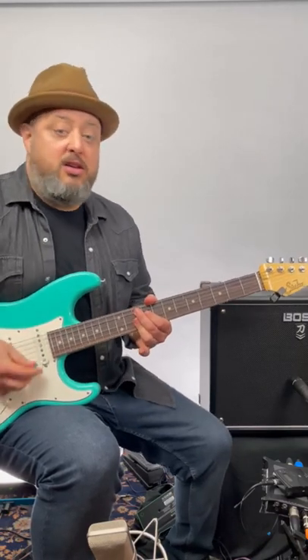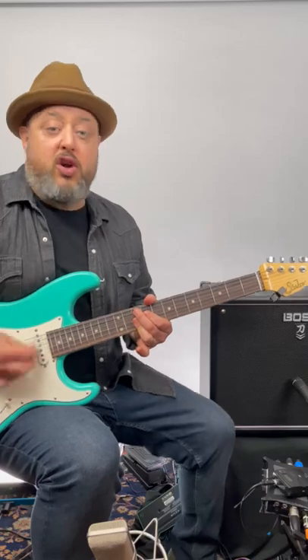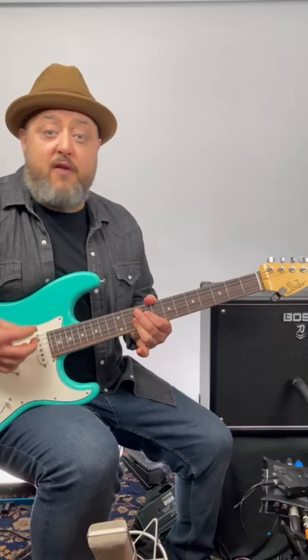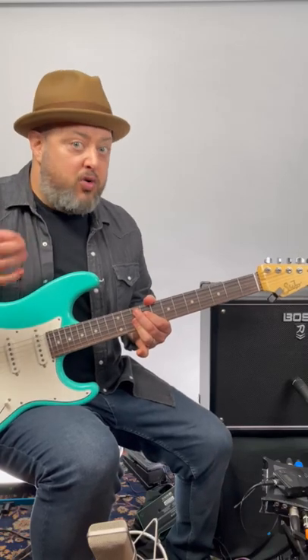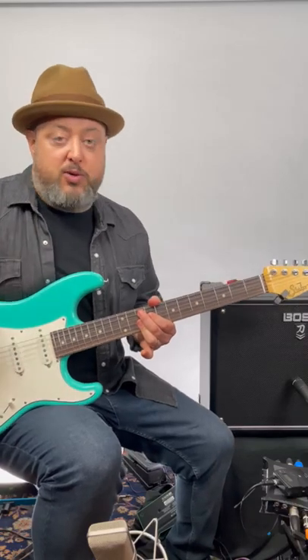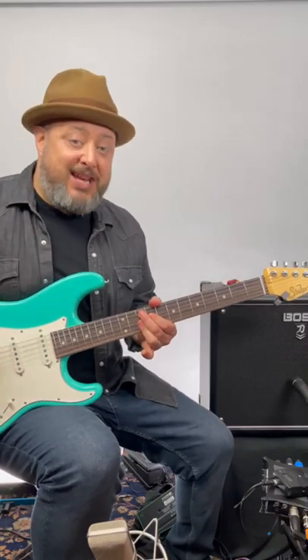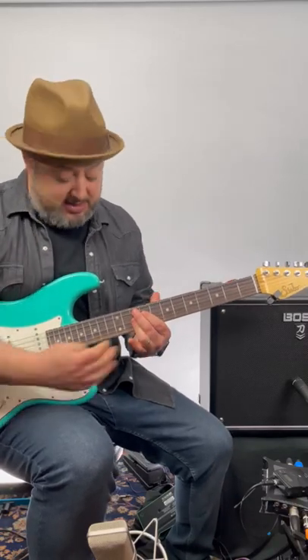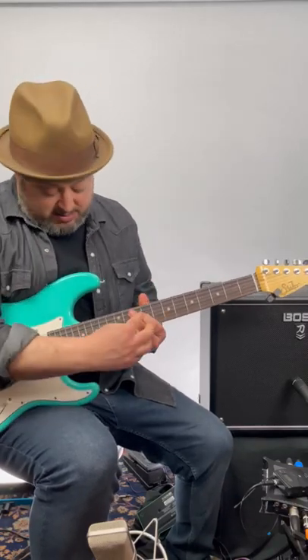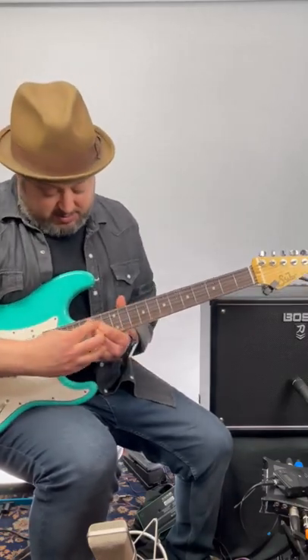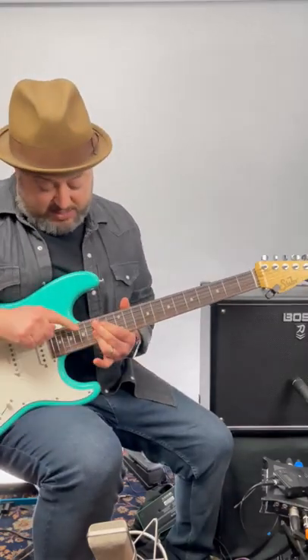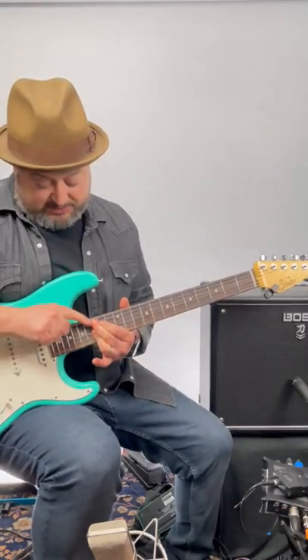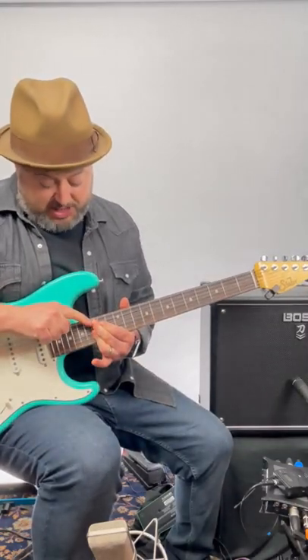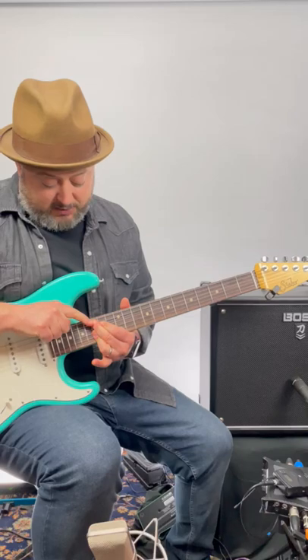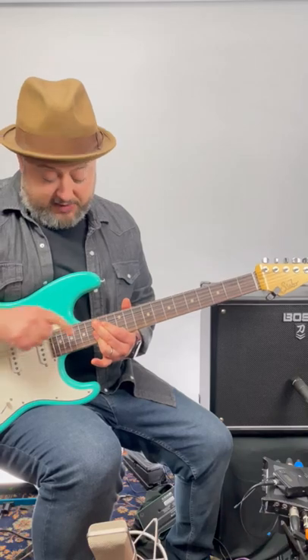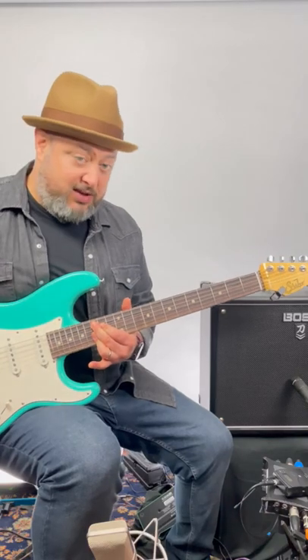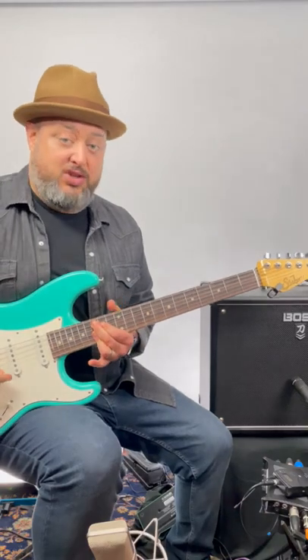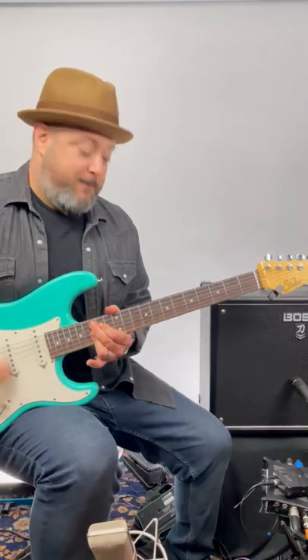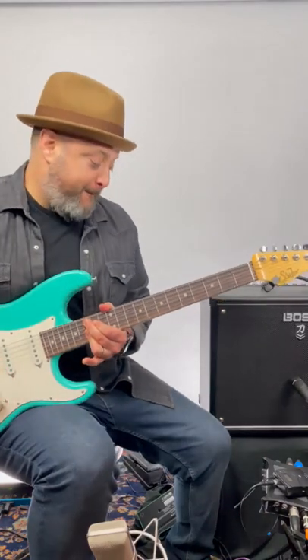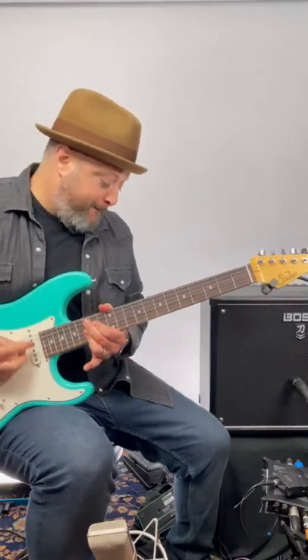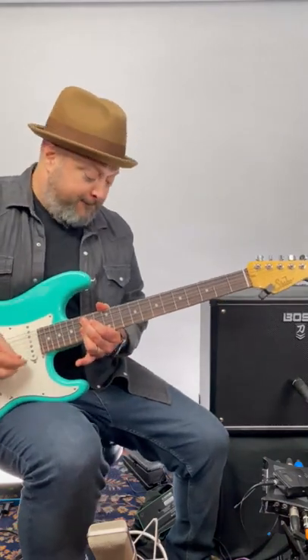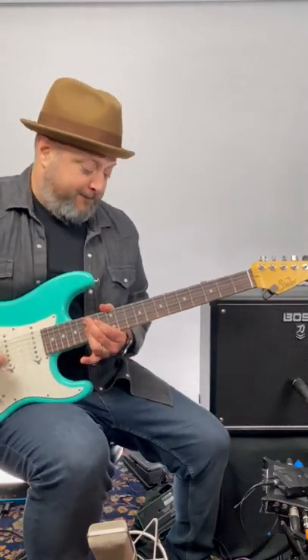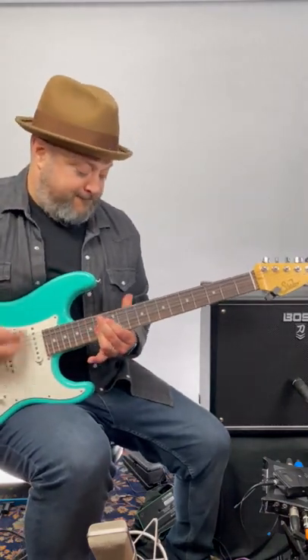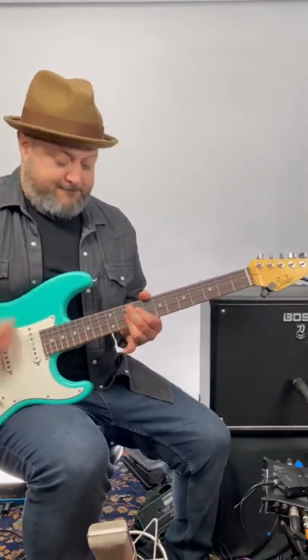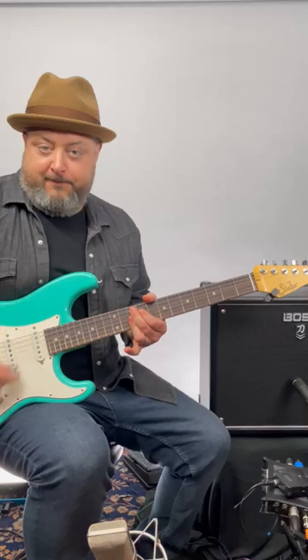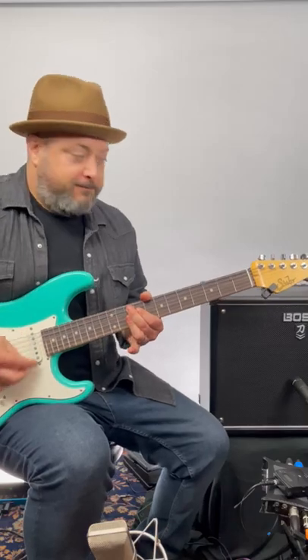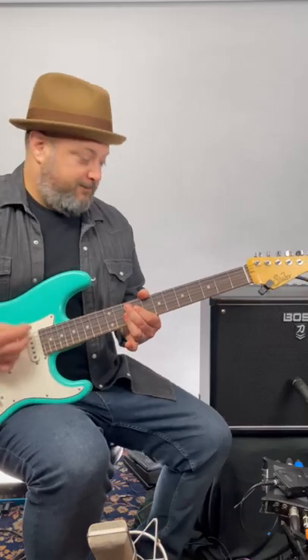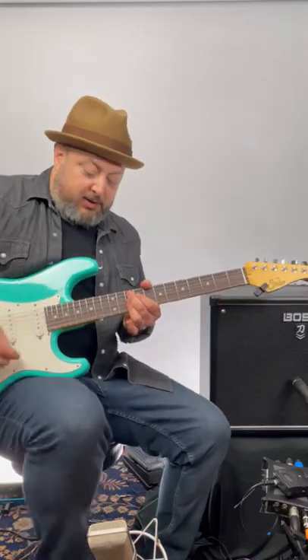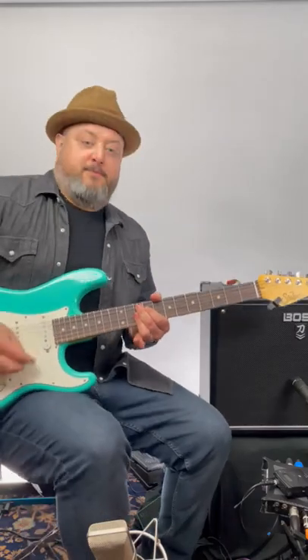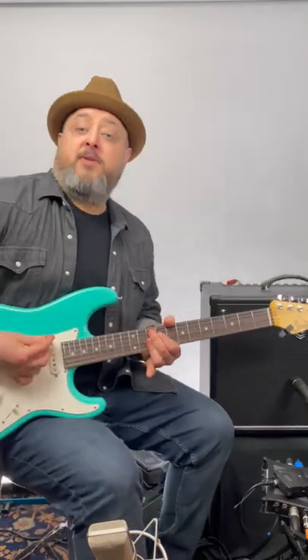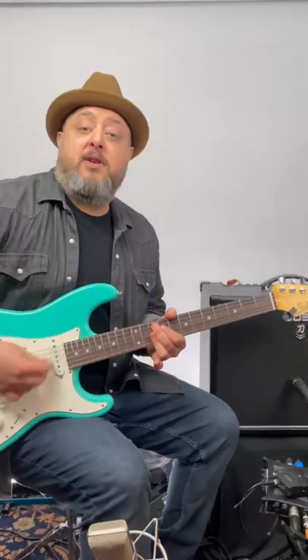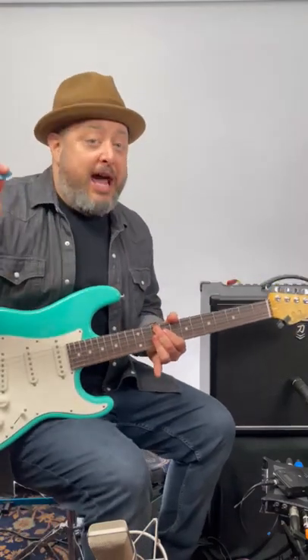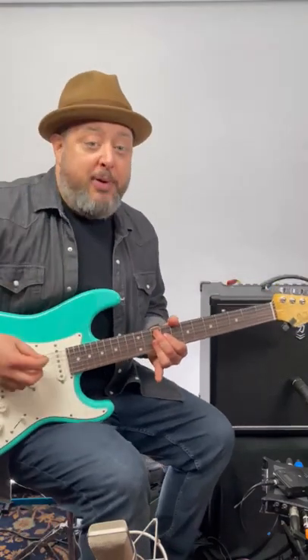You could go to the four chord, which would be C9 — move it up, same shape, middle finger on the 15th fret A string. You could add a wah pedal.